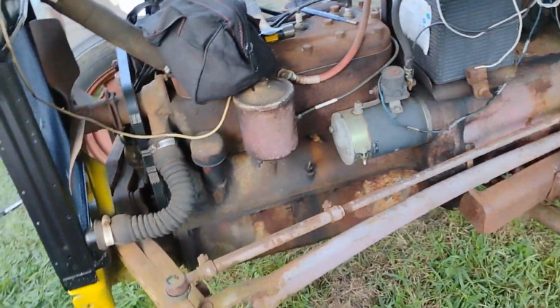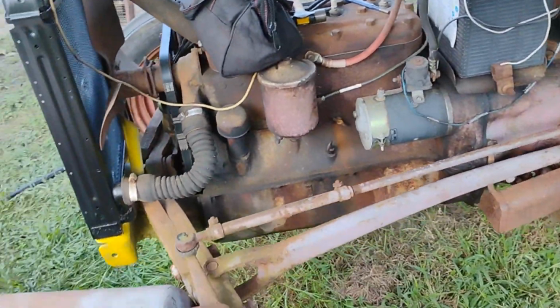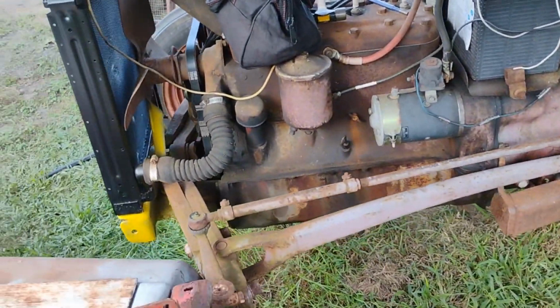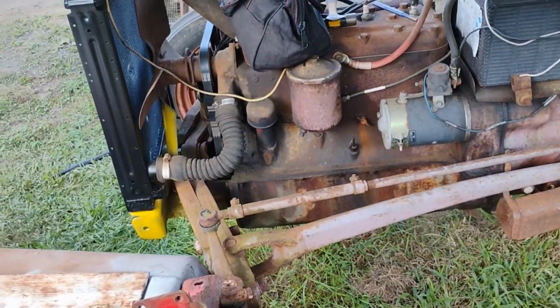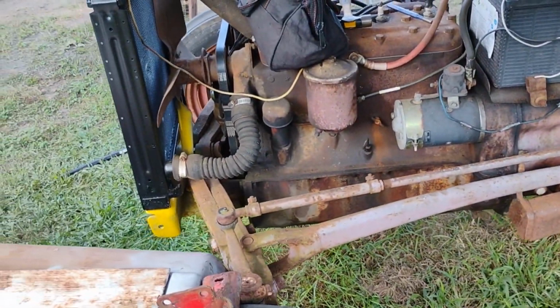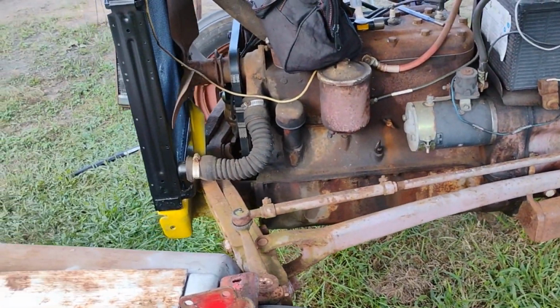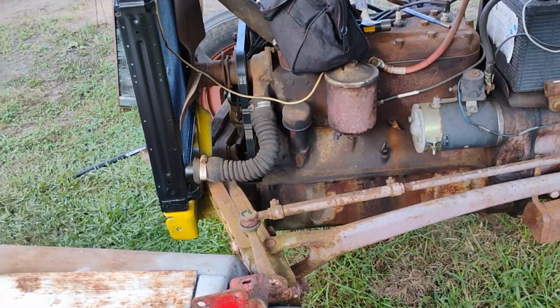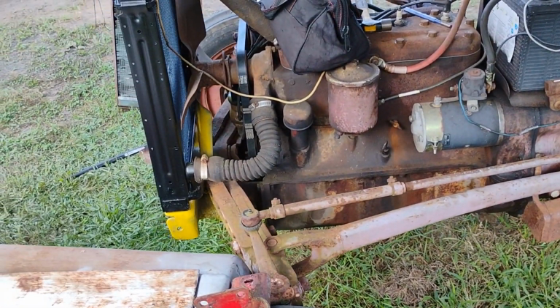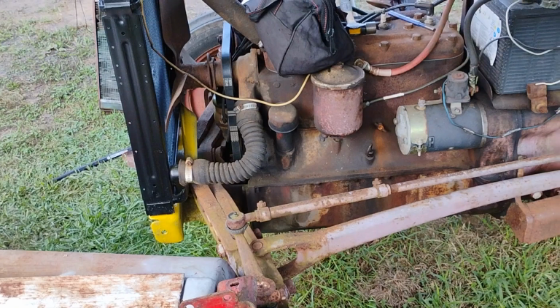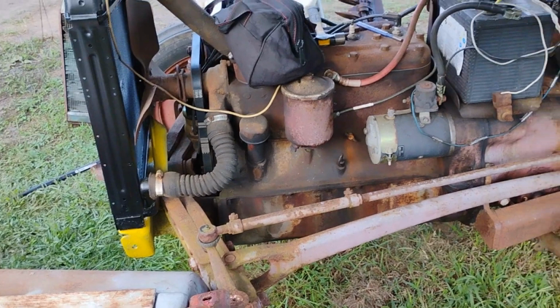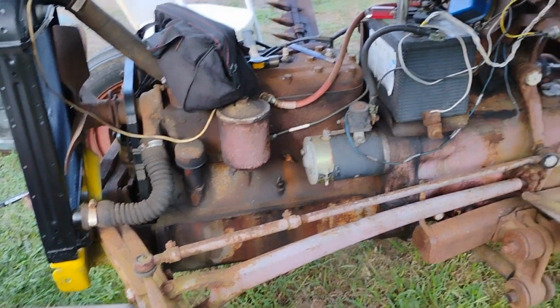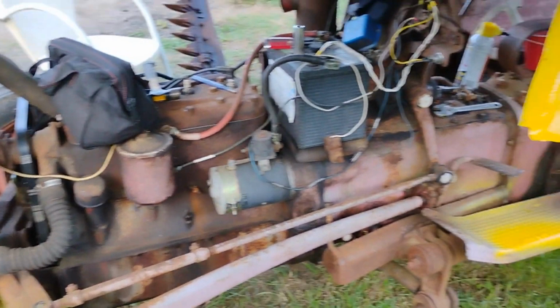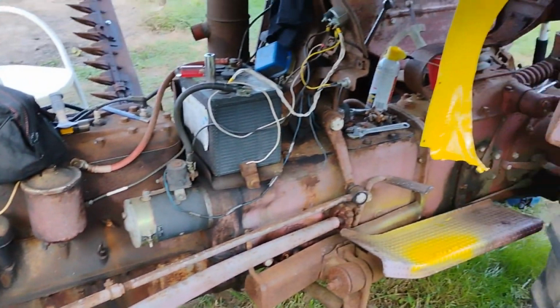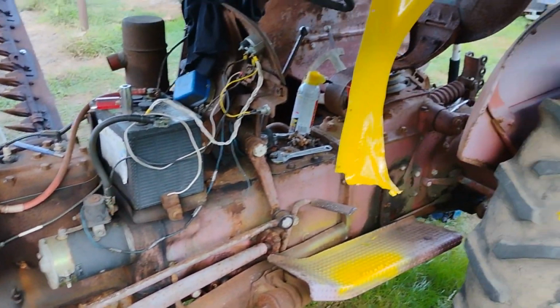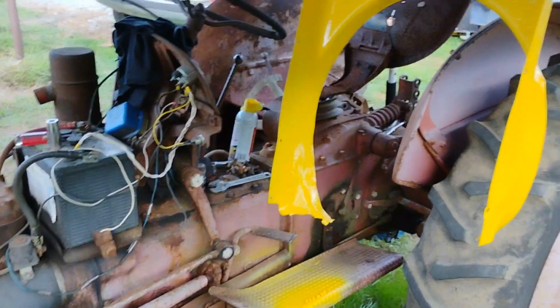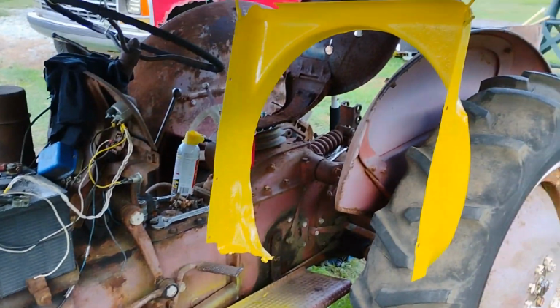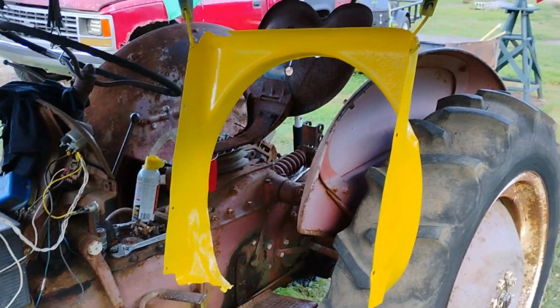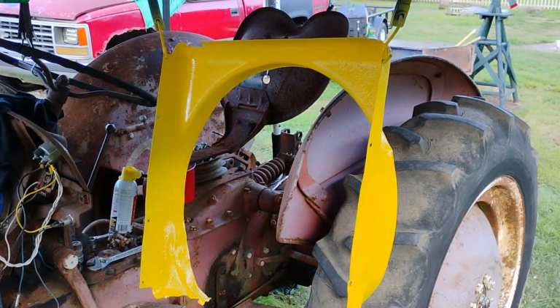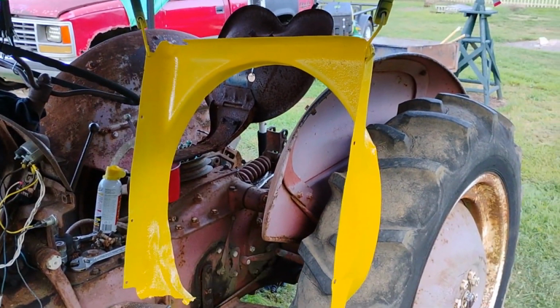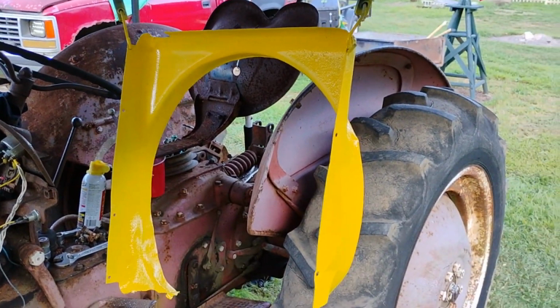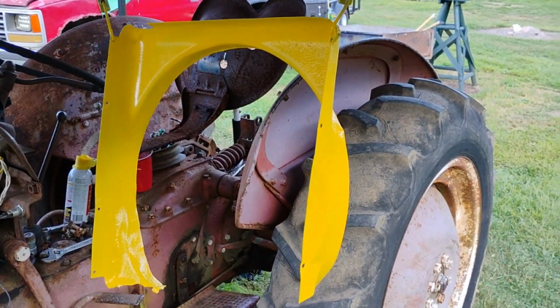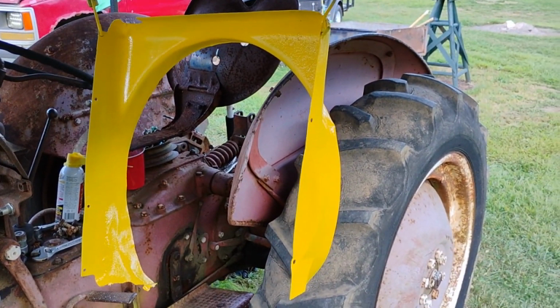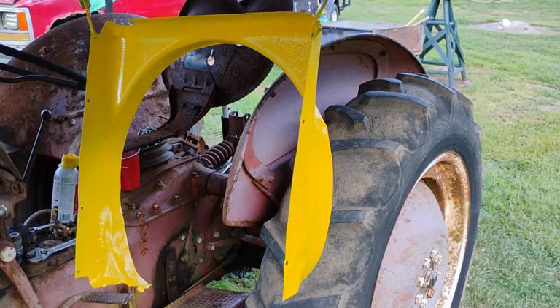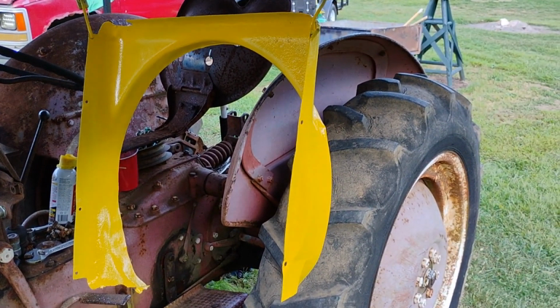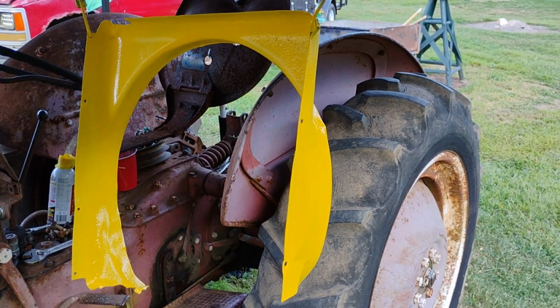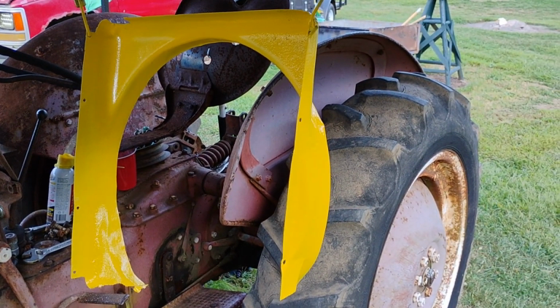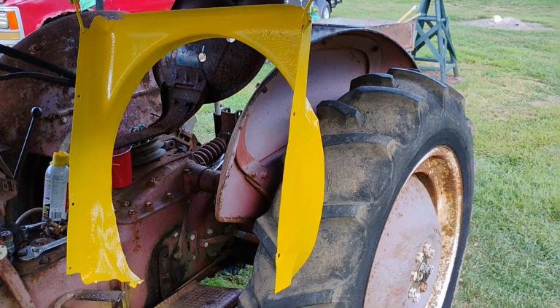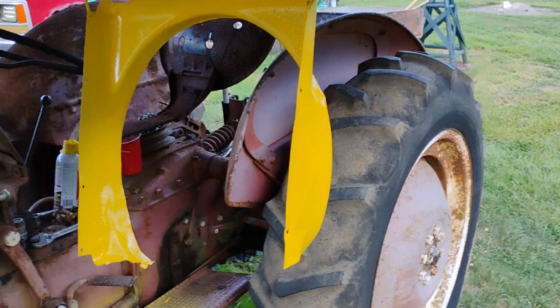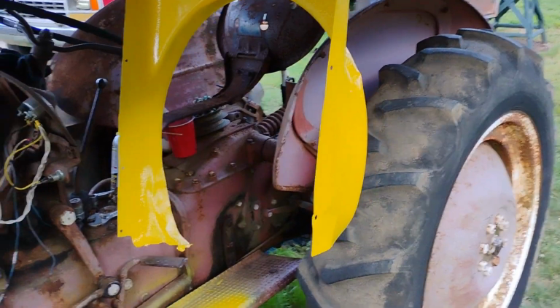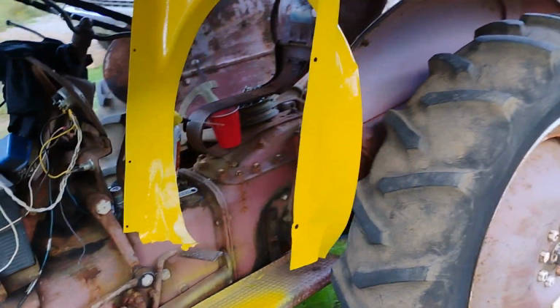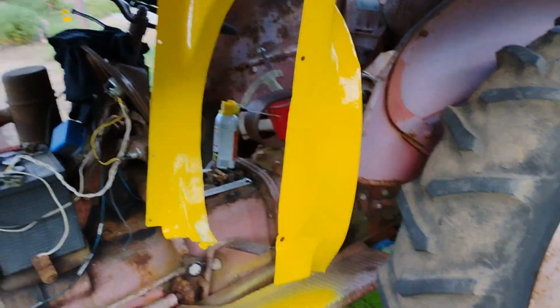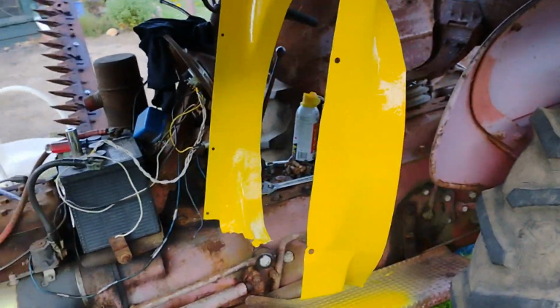Once it's running good, maybe take it all apart the right way, then clean it and paint it yellow.